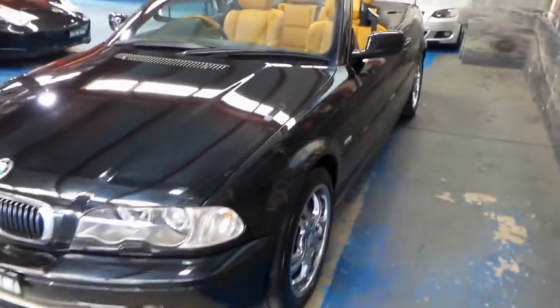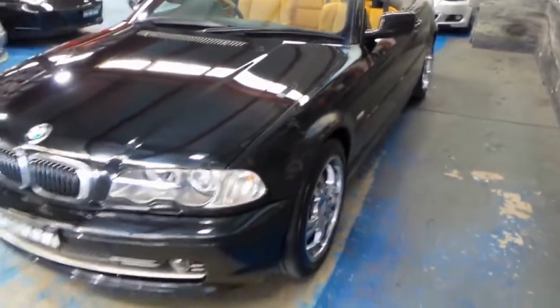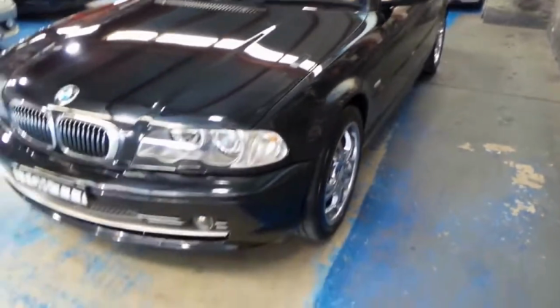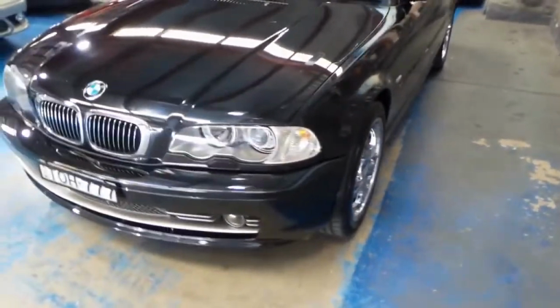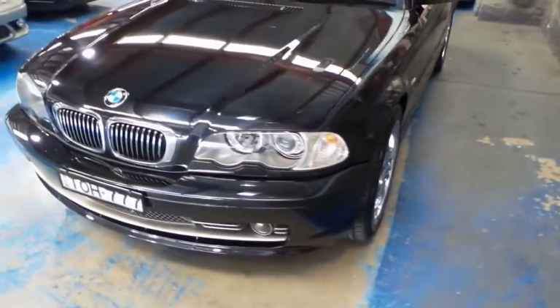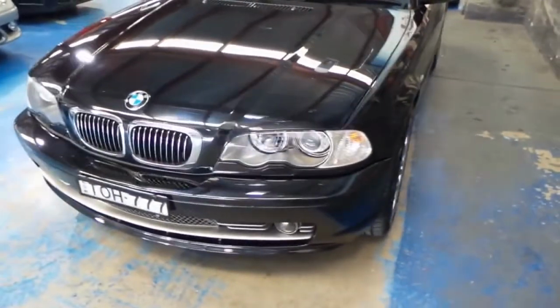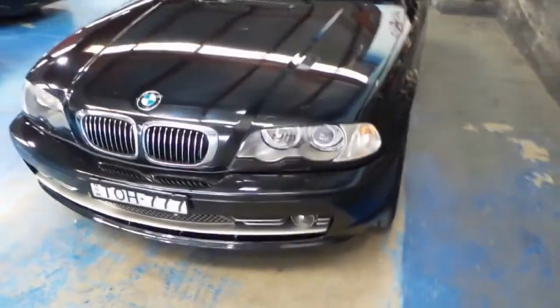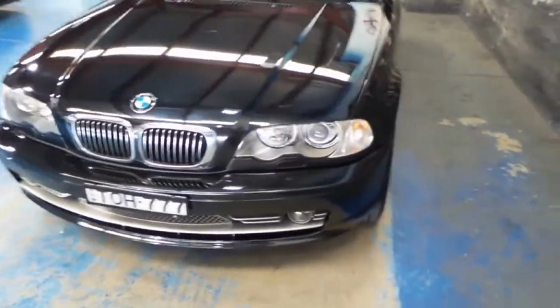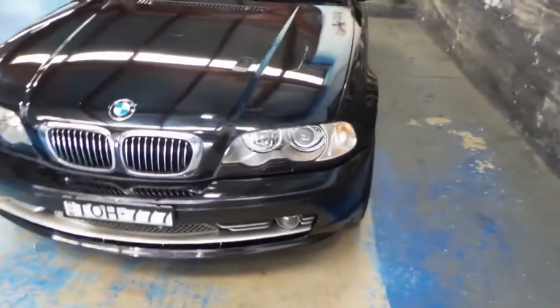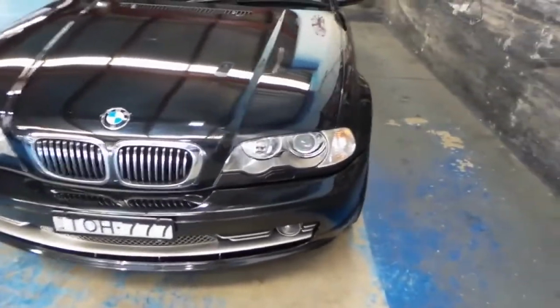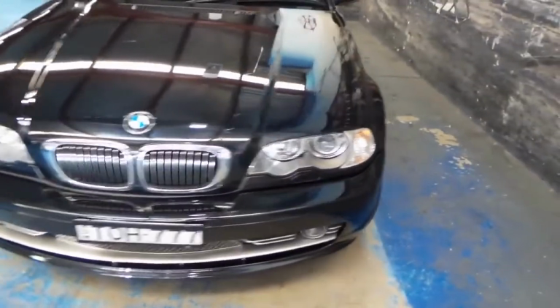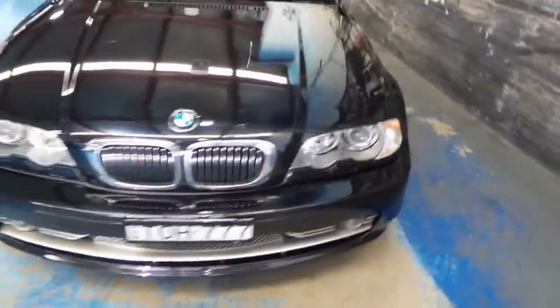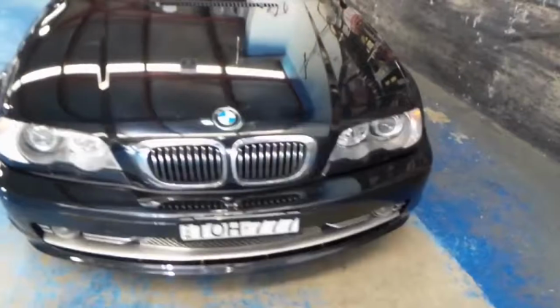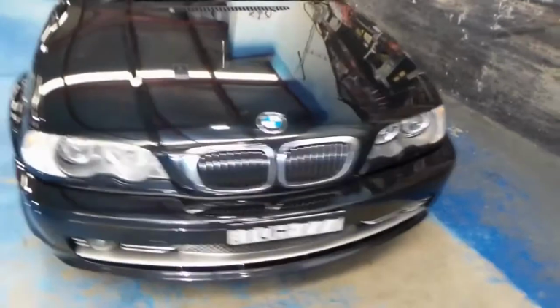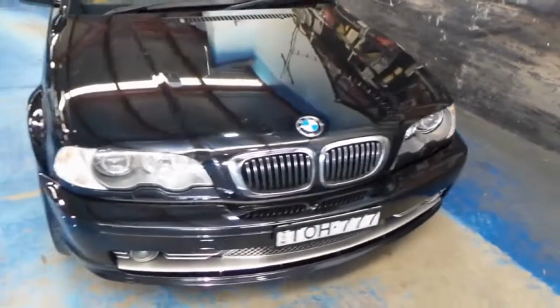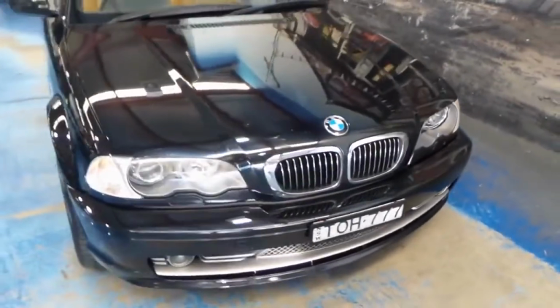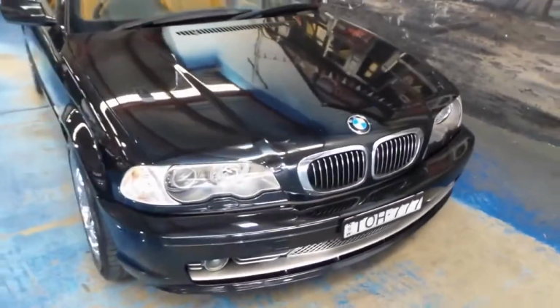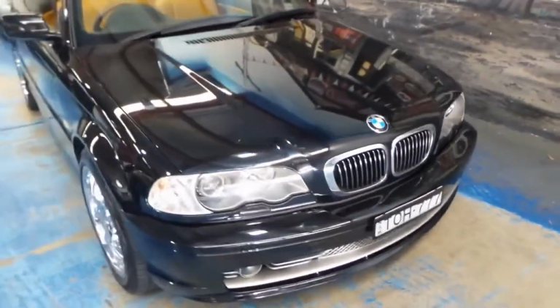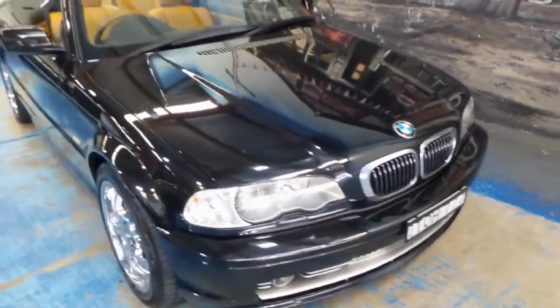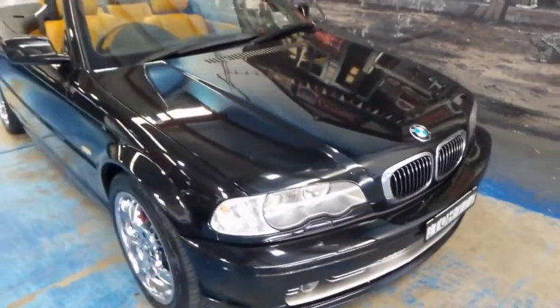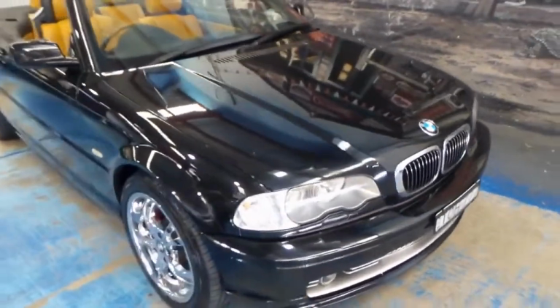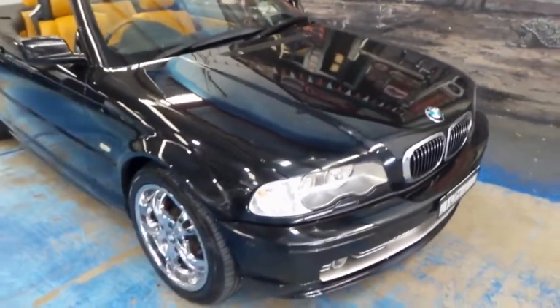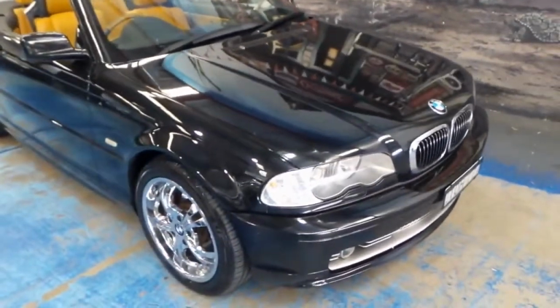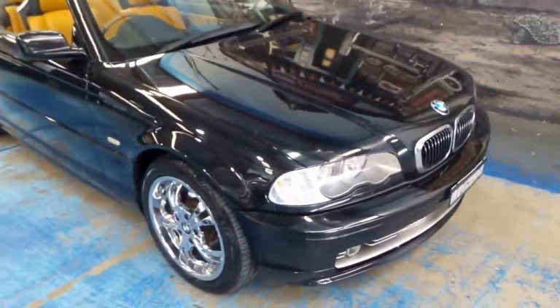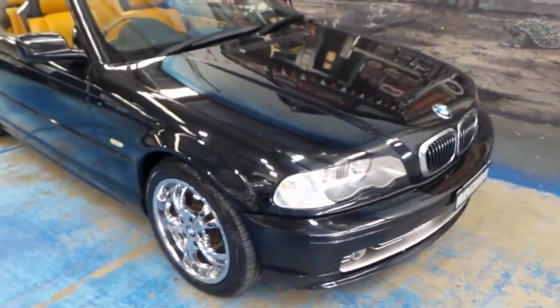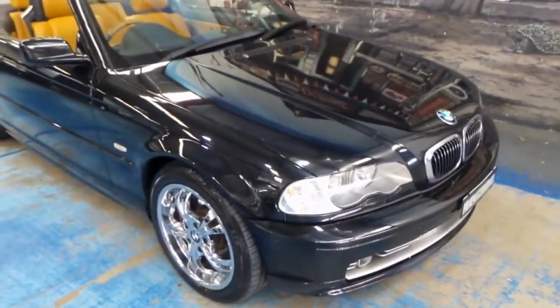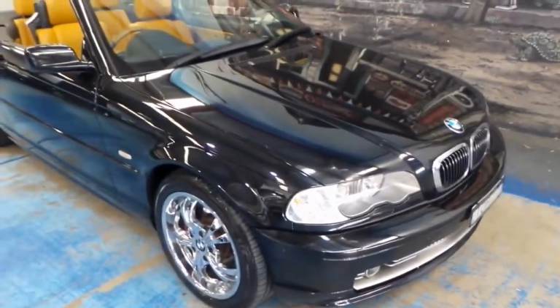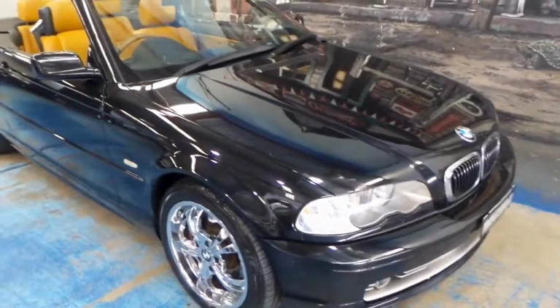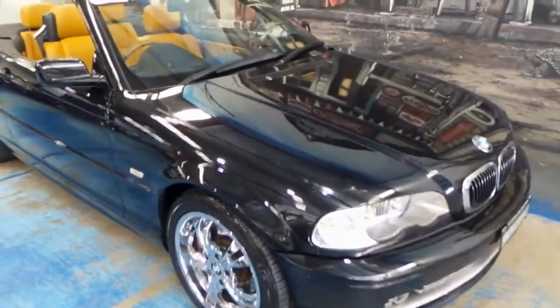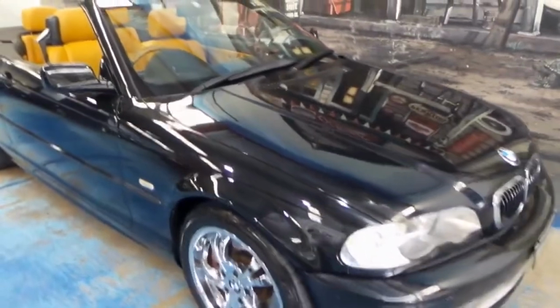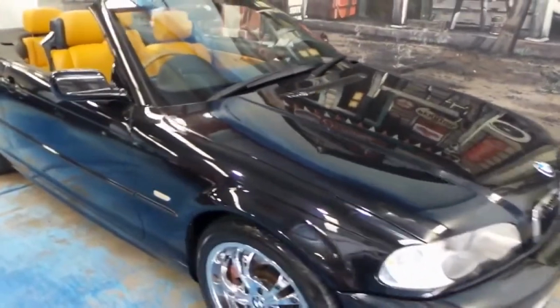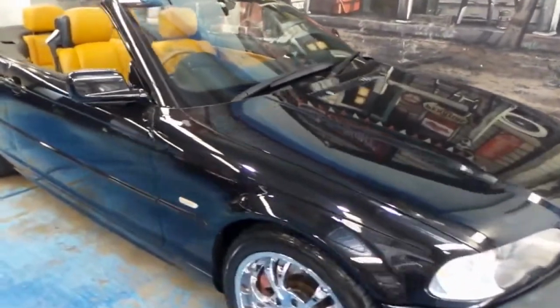It's metallic black in colour. It's got xenon headlights and it does drive very well. It had a recent service — I believe it had some coil packs replaced and just some general maintenance items.